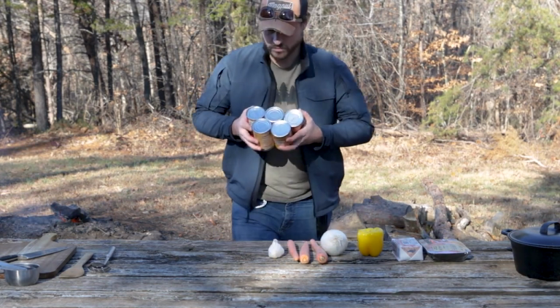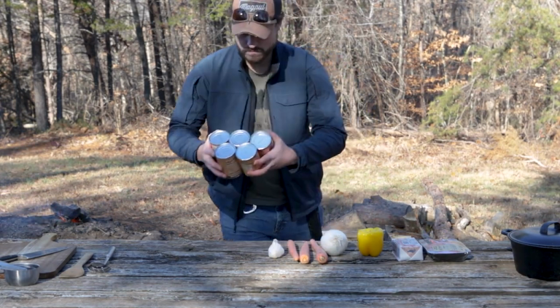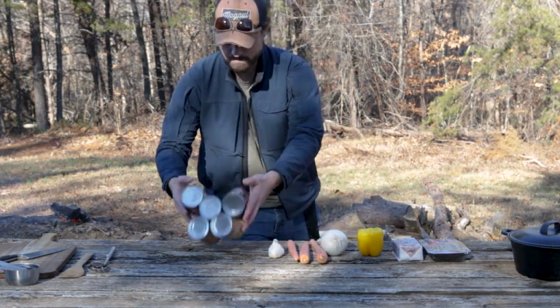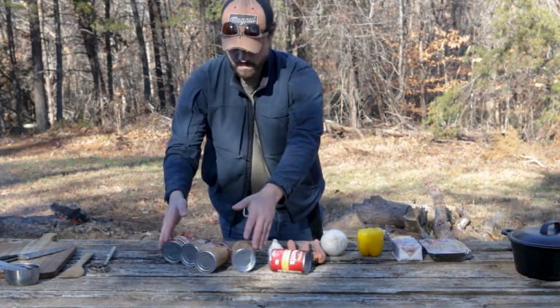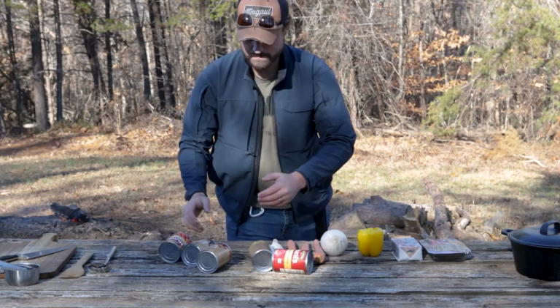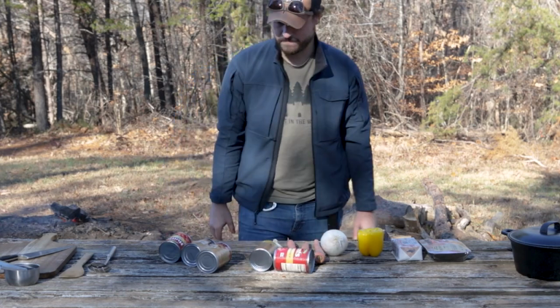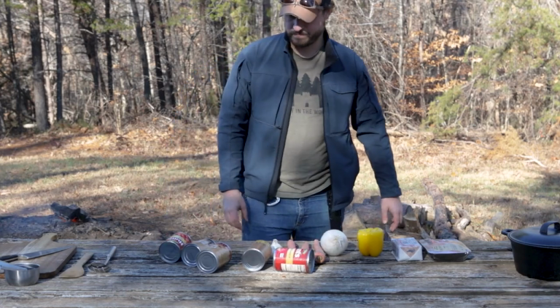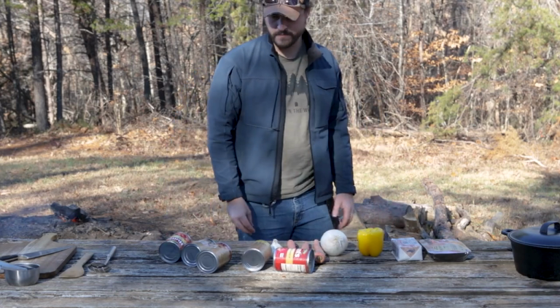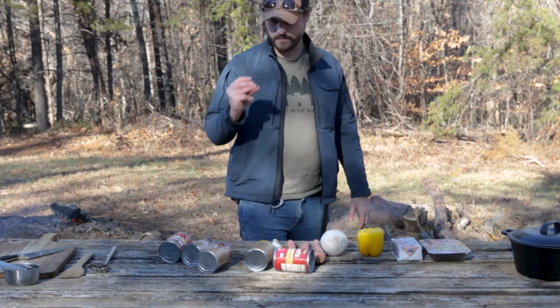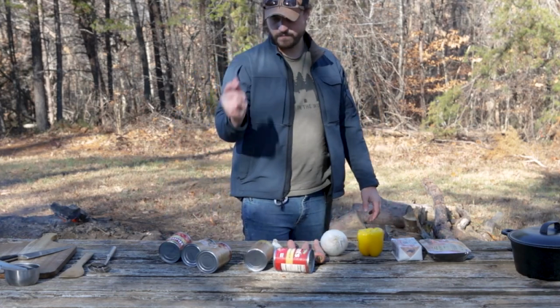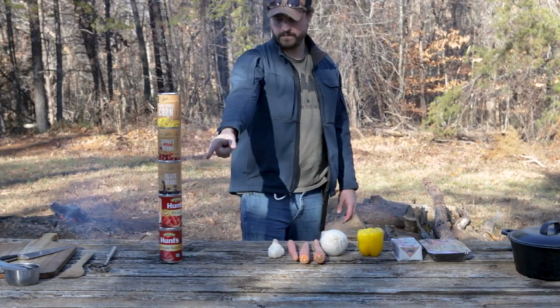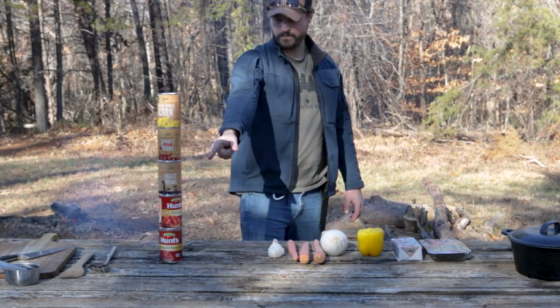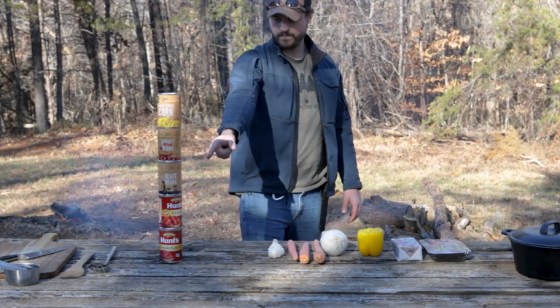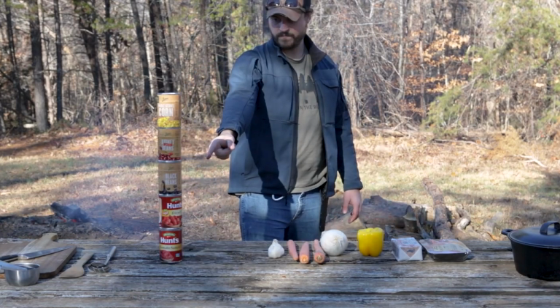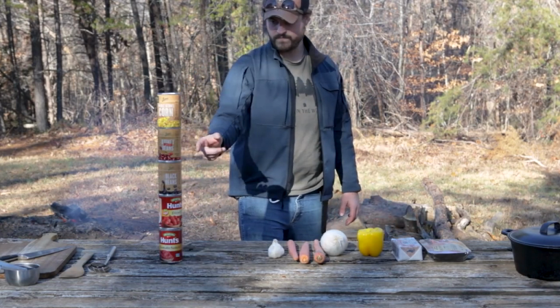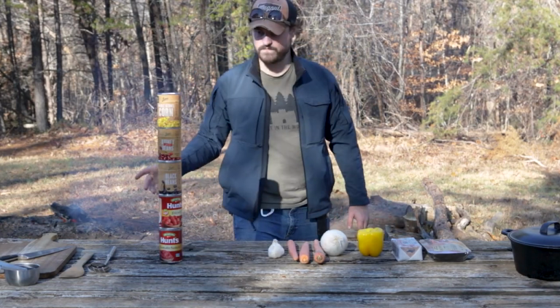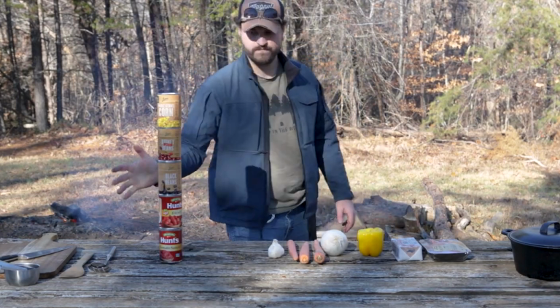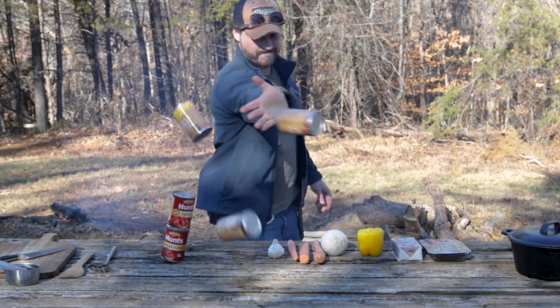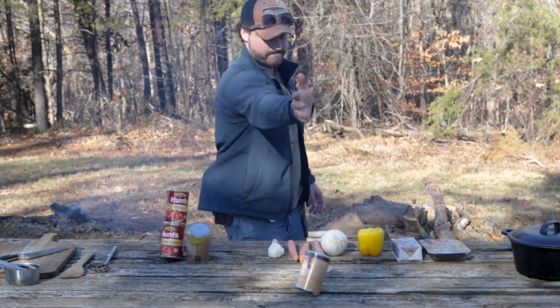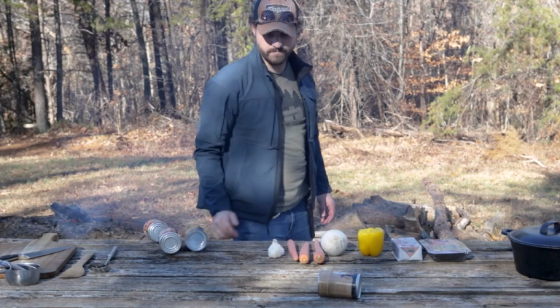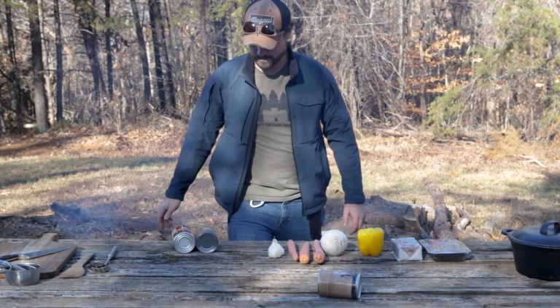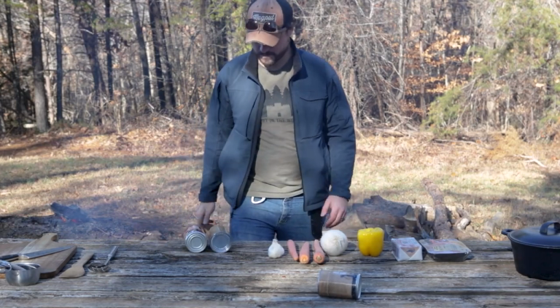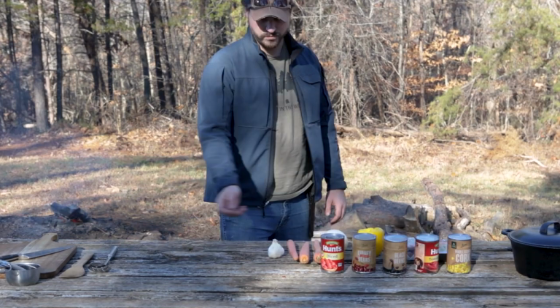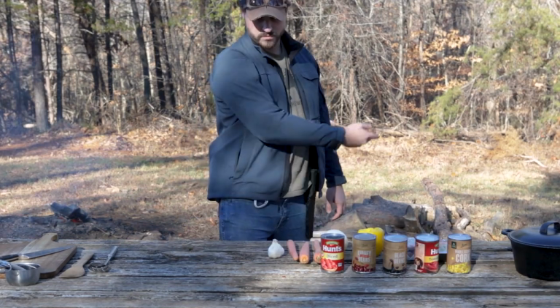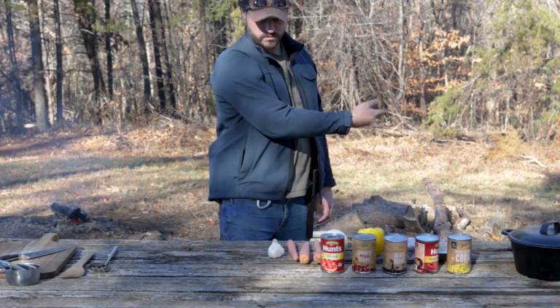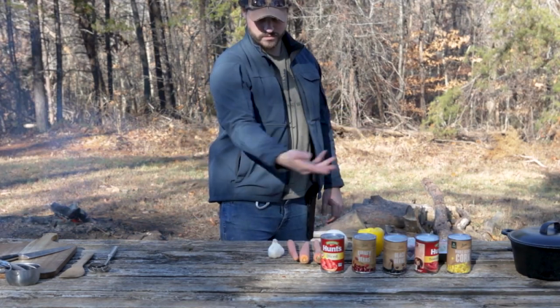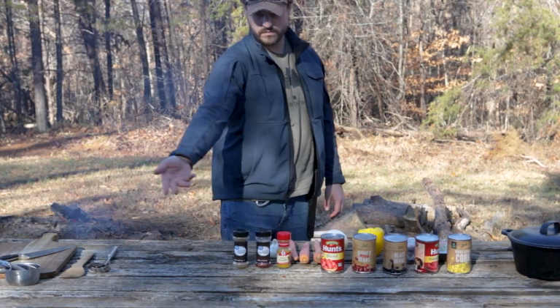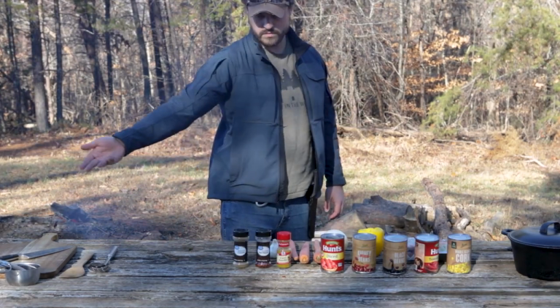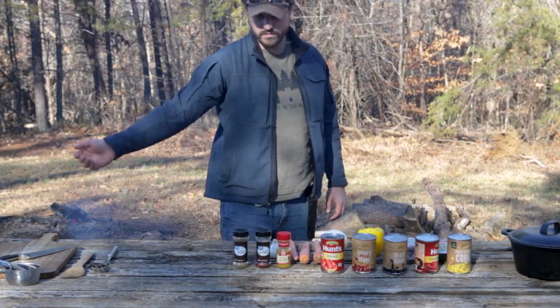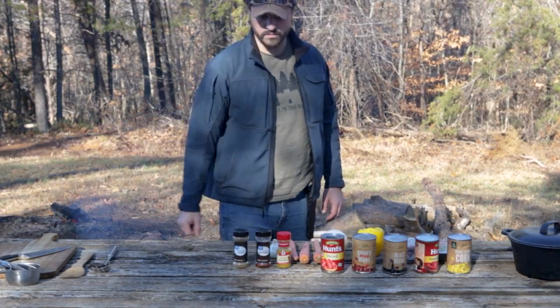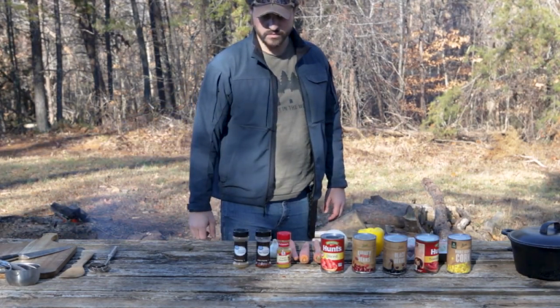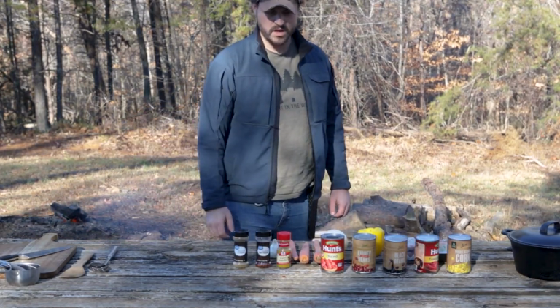Next up, we need some stuff in cans: one large can of tomato sauce, diced tomatoes, black beans, red beans, and yellow corn. For seasoning, I'm using yellow curry, crushed red pepper flakes, and cumin.